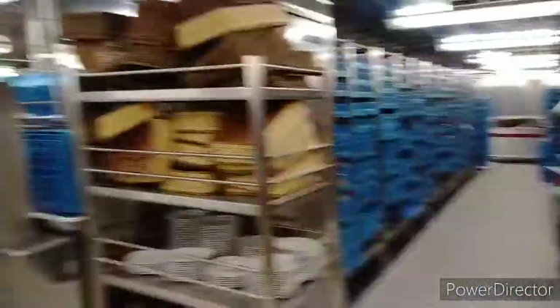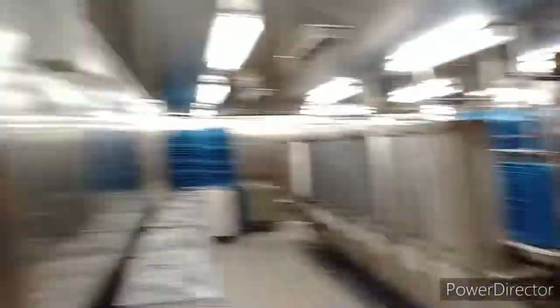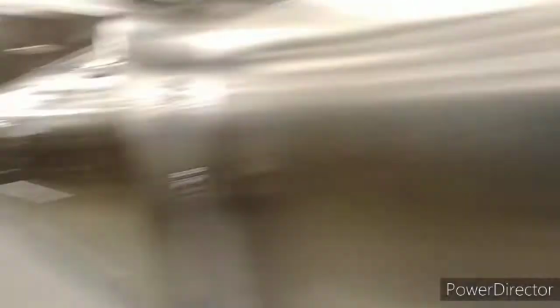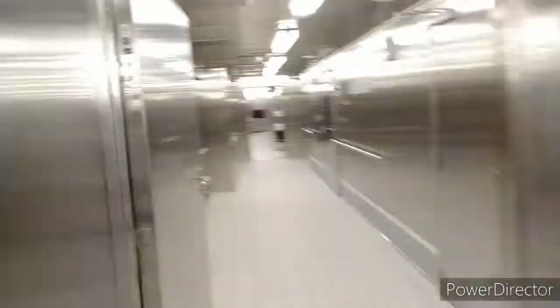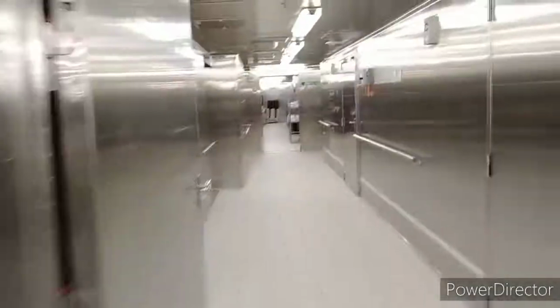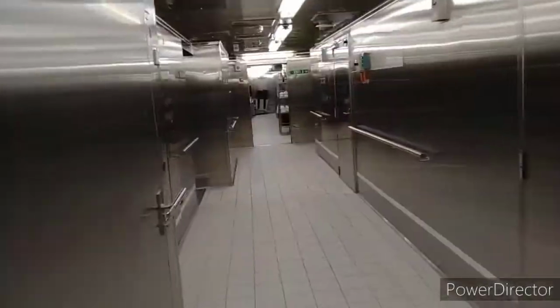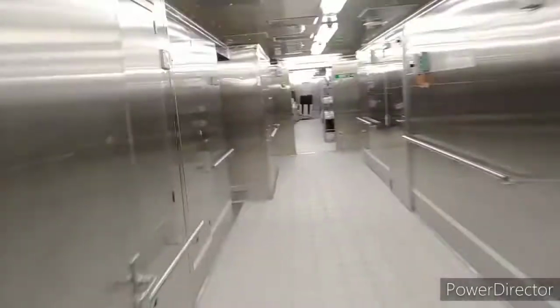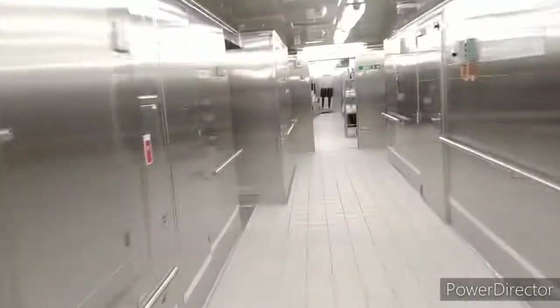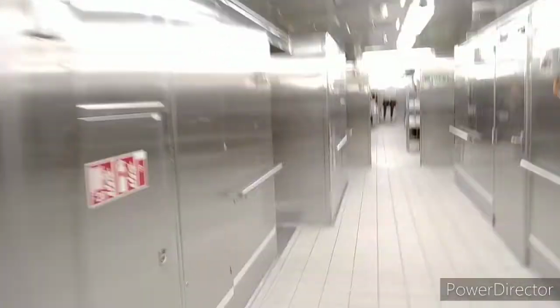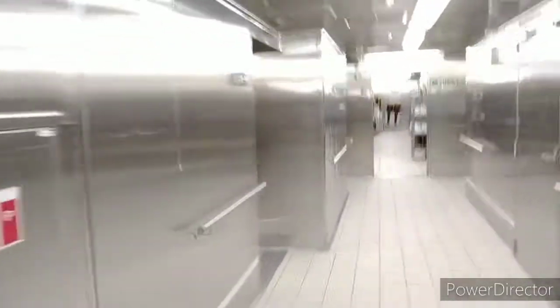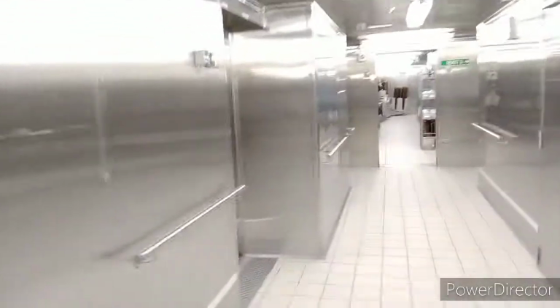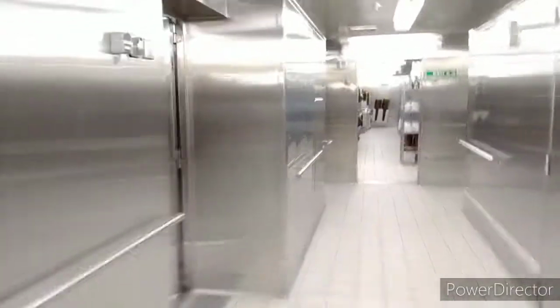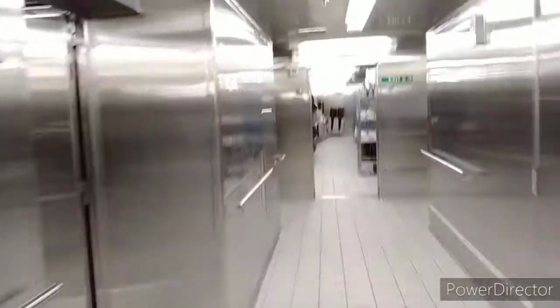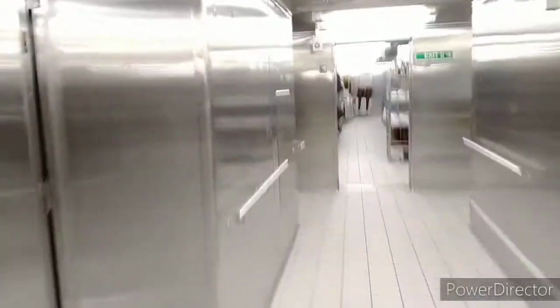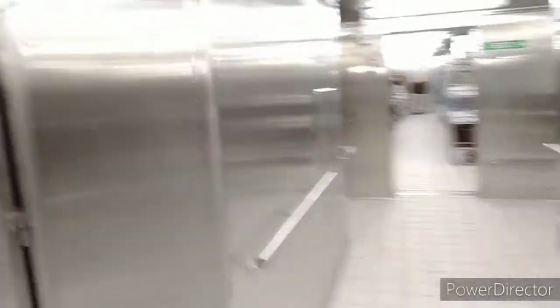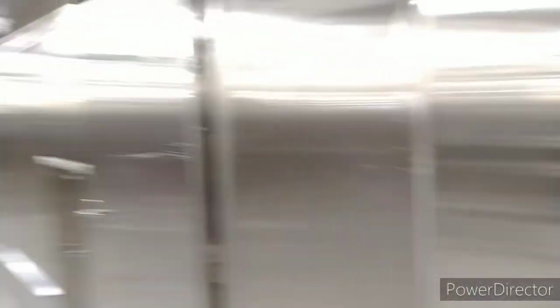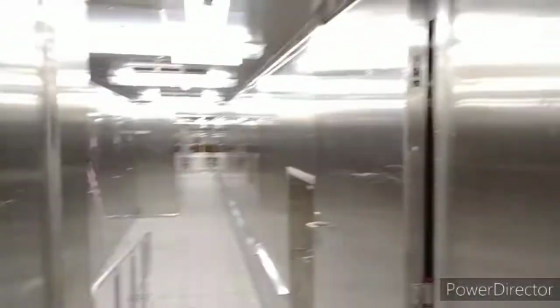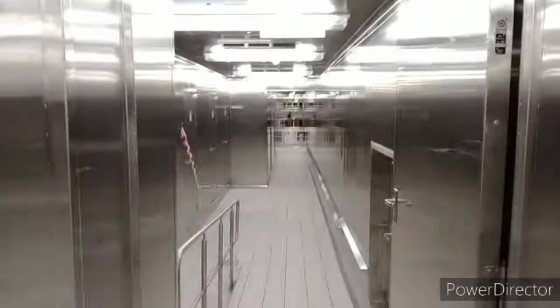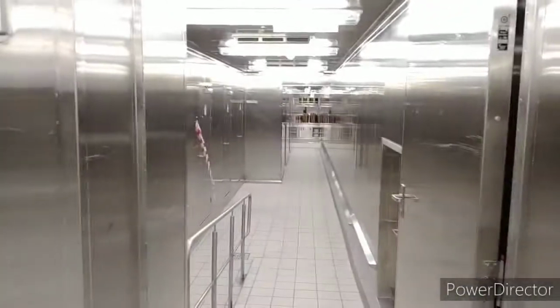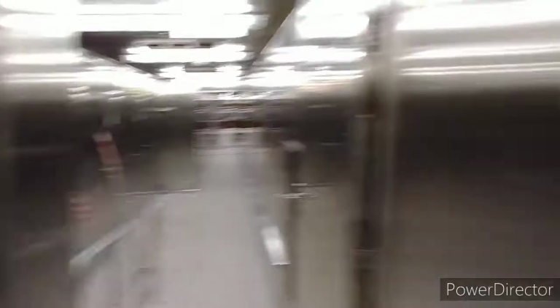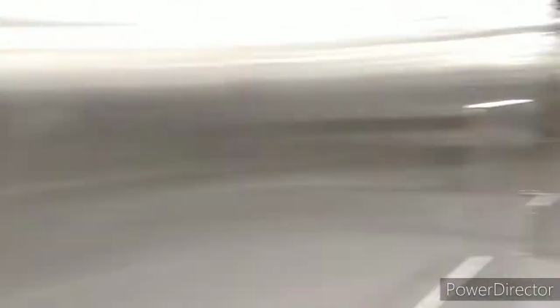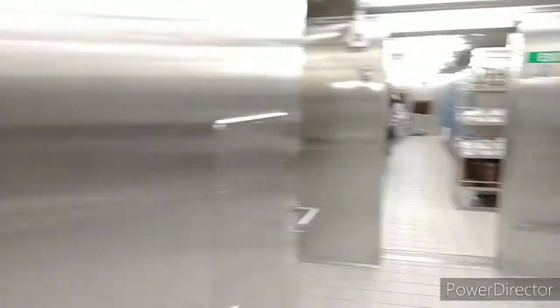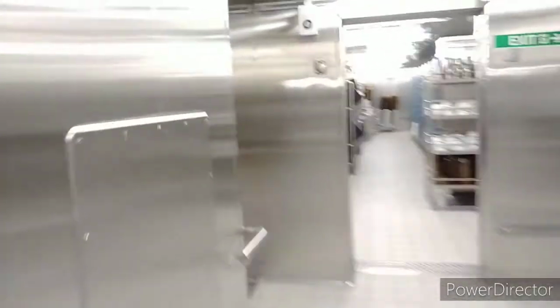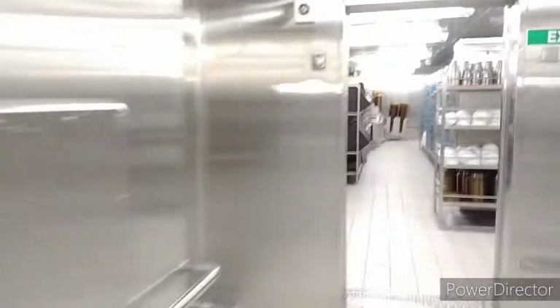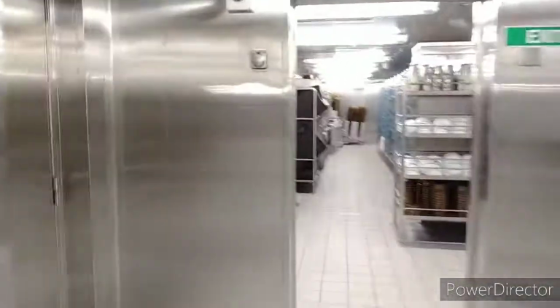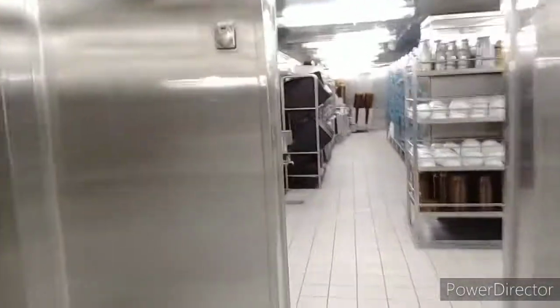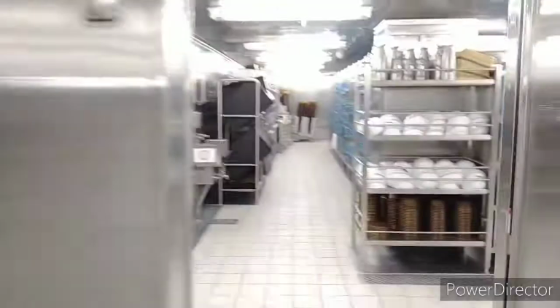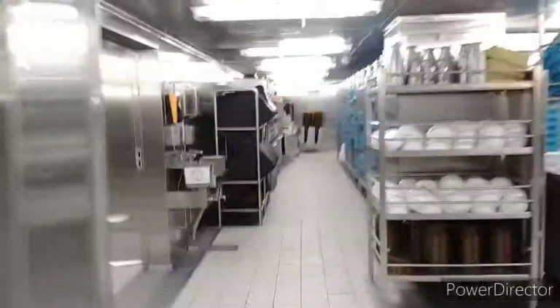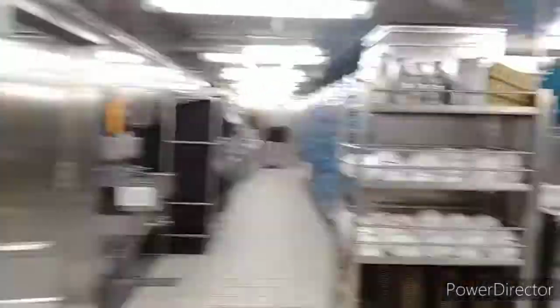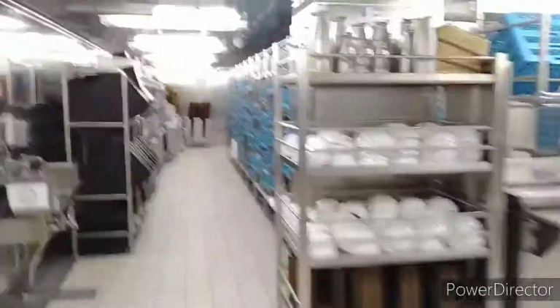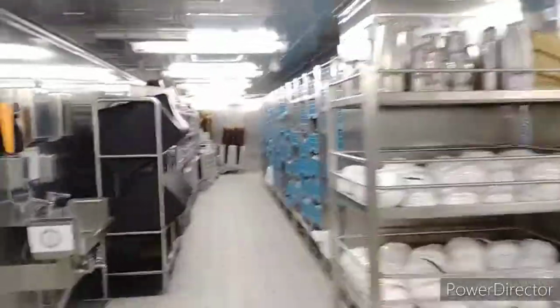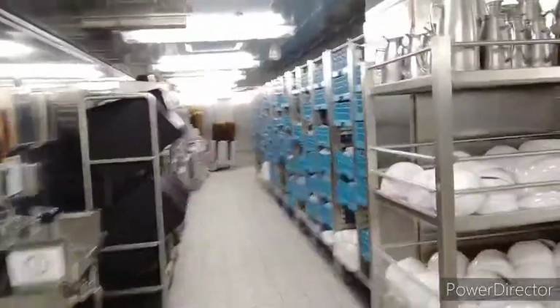As you can see, all our dishes are here — this is where we keep all the dishes. This is the way to the galley, and on the other side is also another dish wash area.